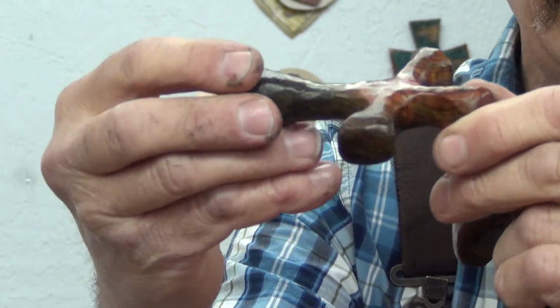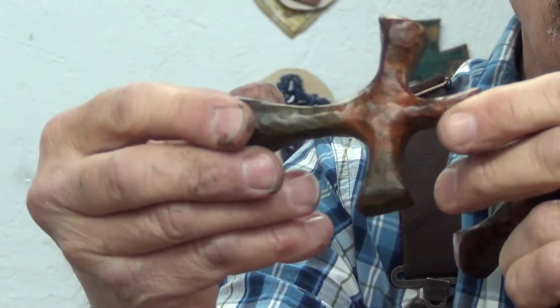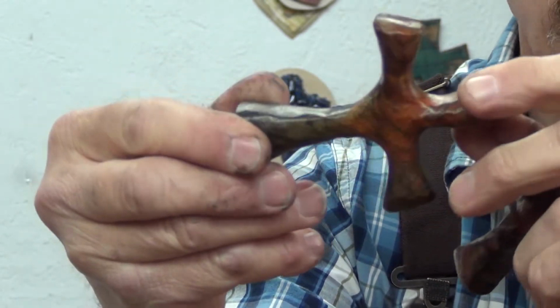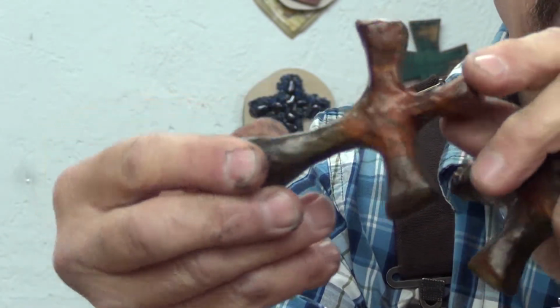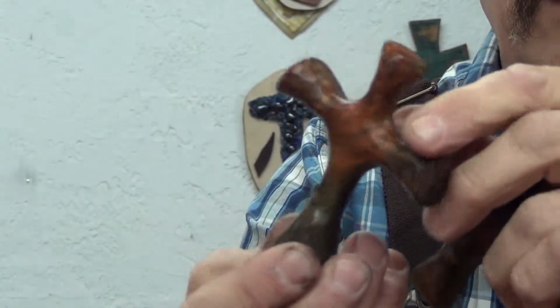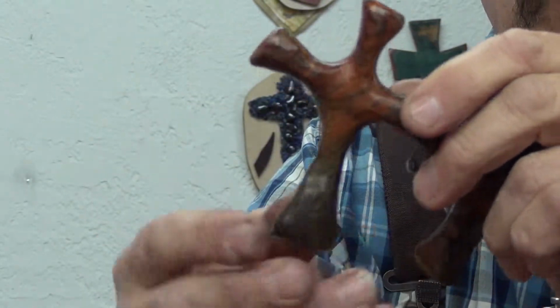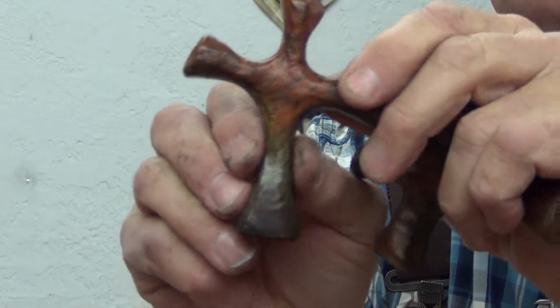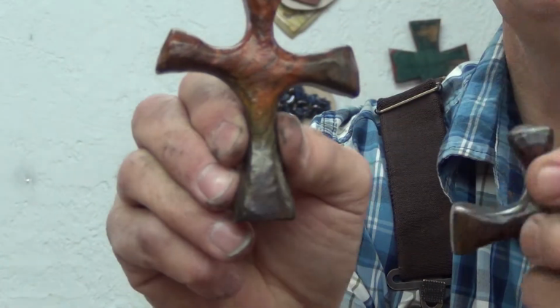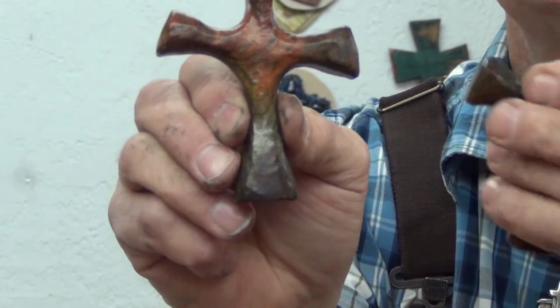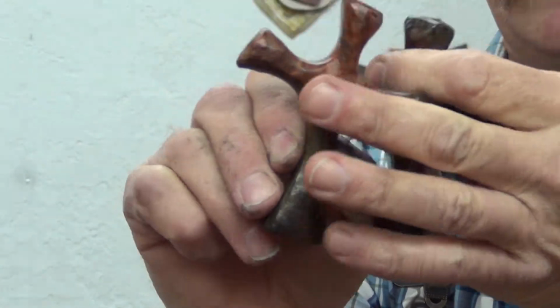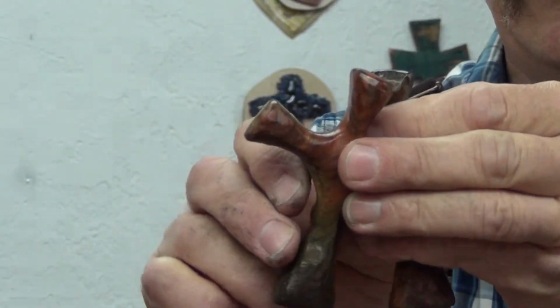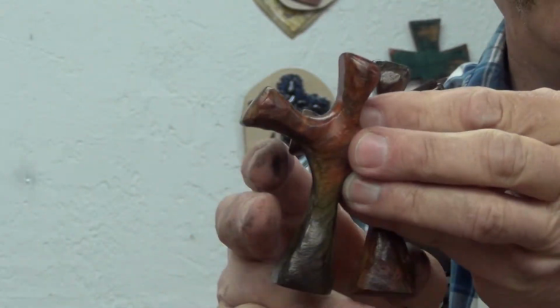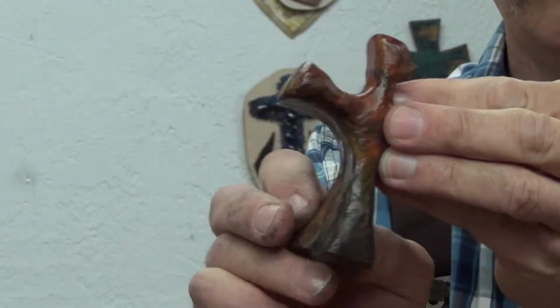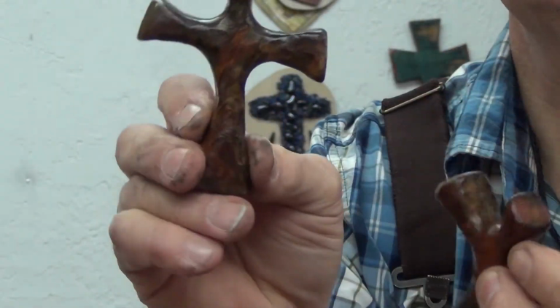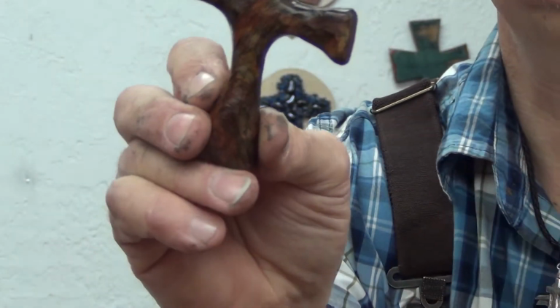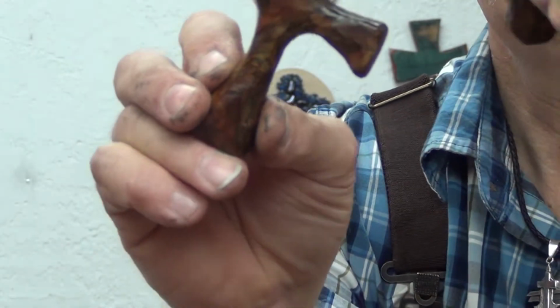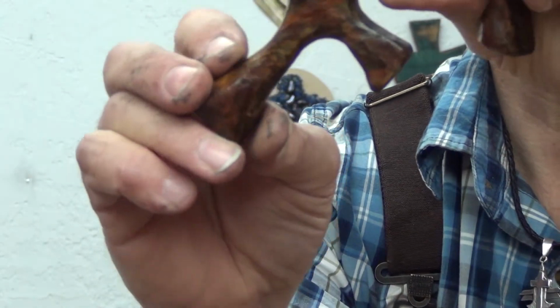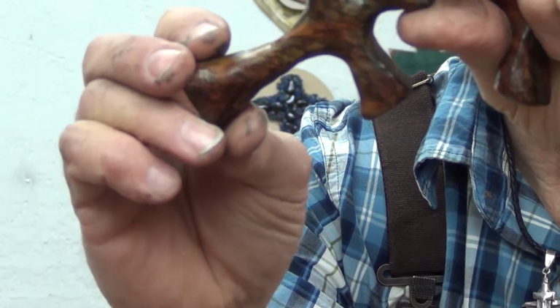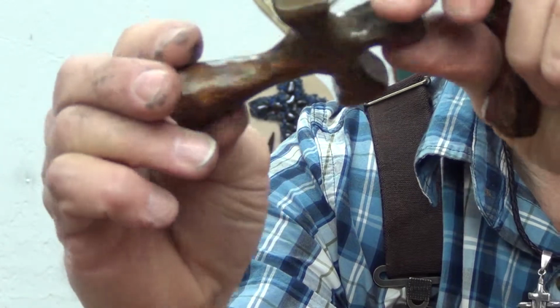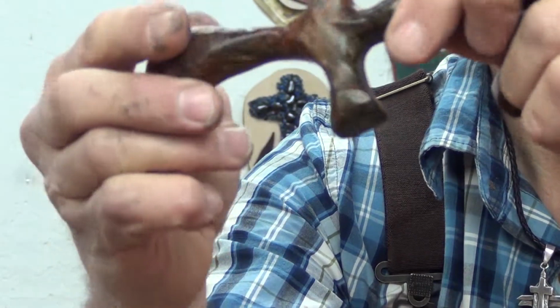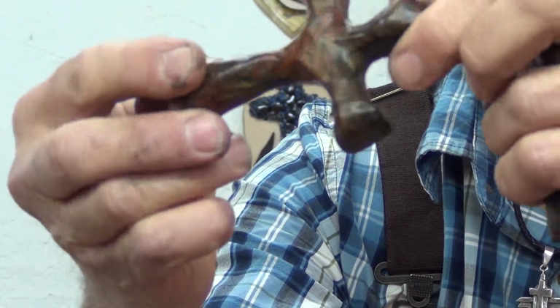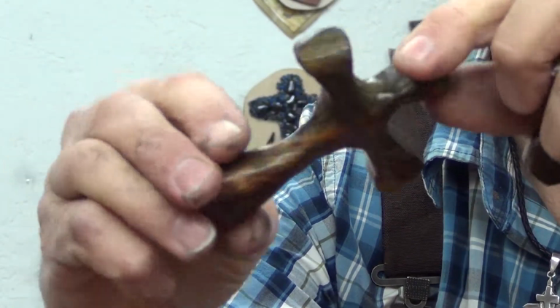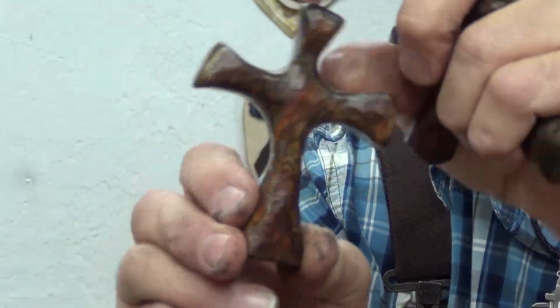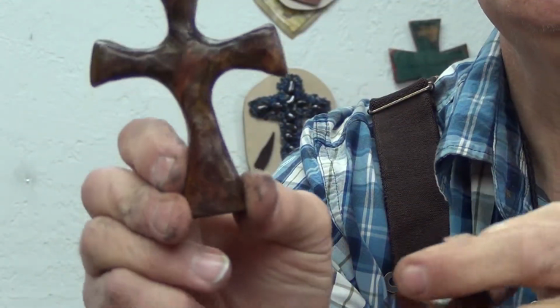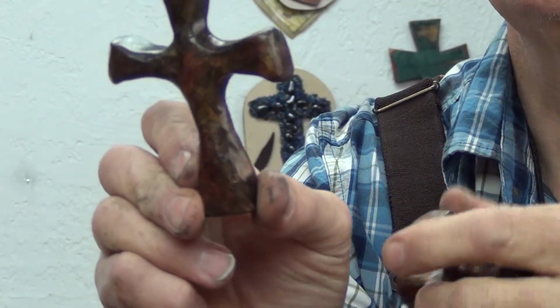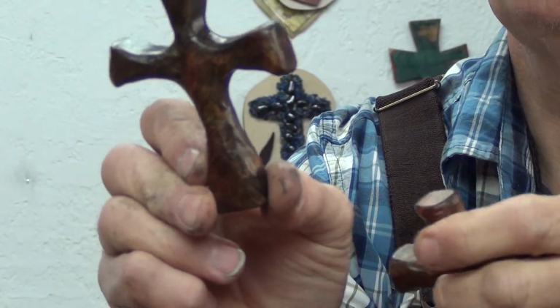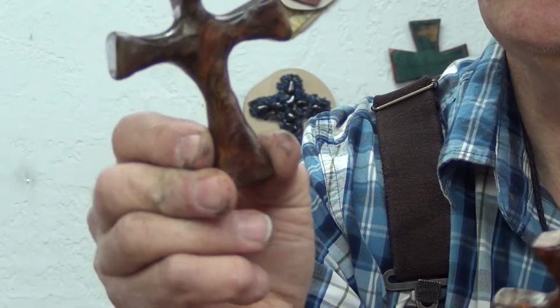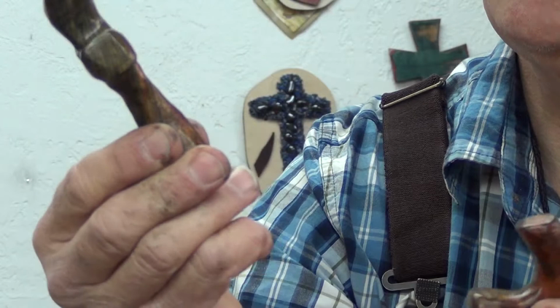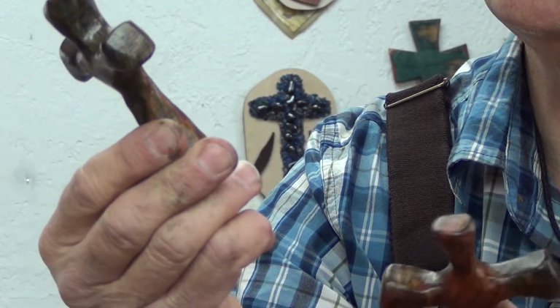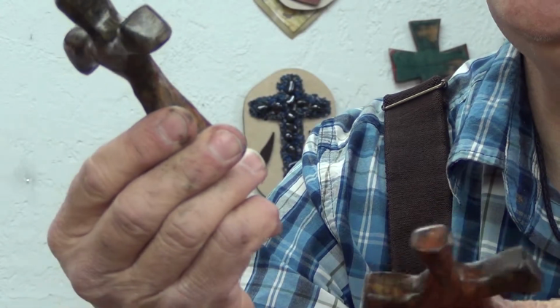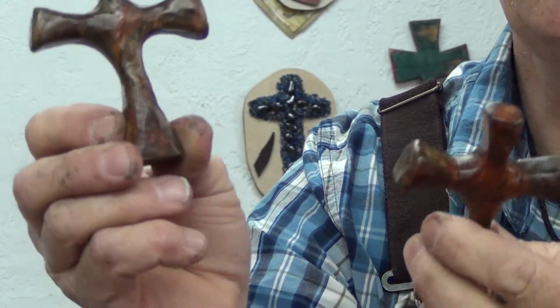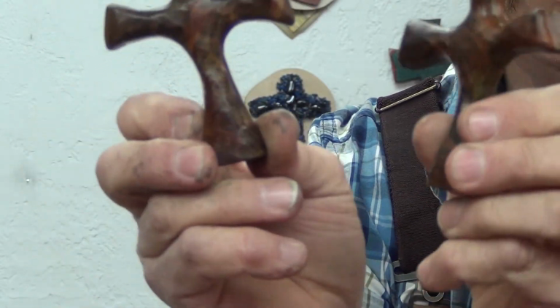Then I come around and I carve each piece so they're all a little bit different and unique. The shapes are all different. They're beautiful pieces of wood. I start out with the best looking Kokobola wood with a lot of color figures in it. This one's got some brown and black and green and oranges in it.